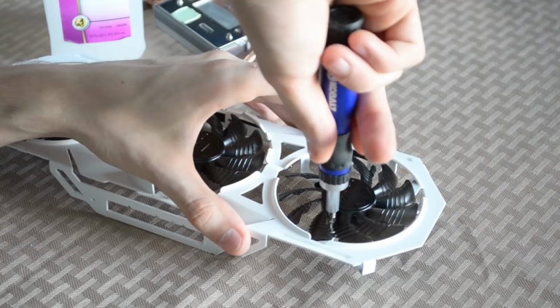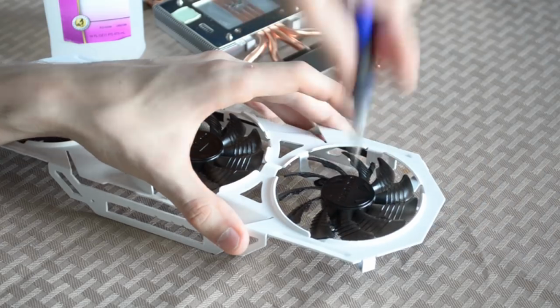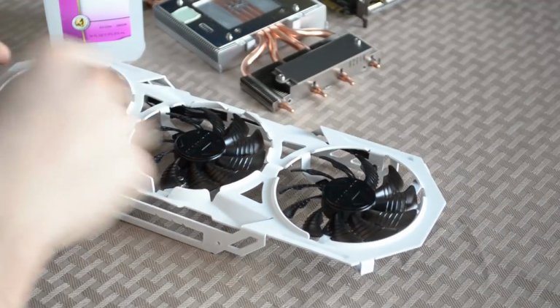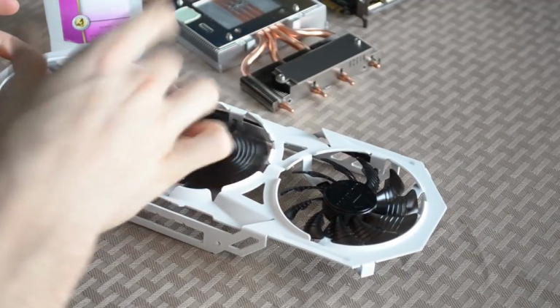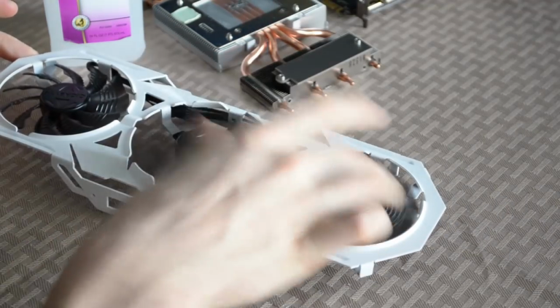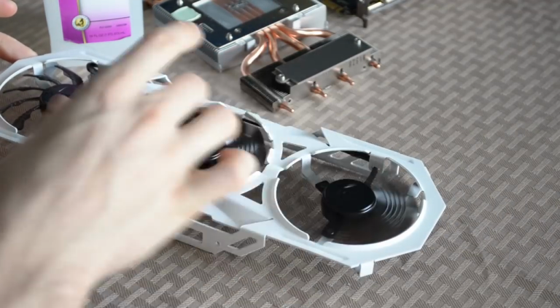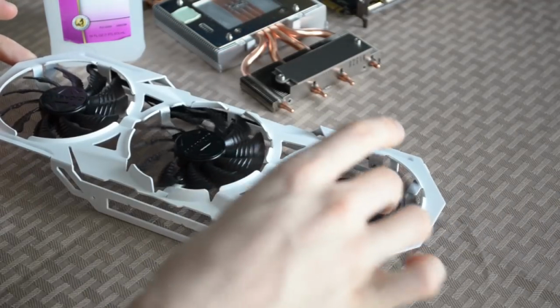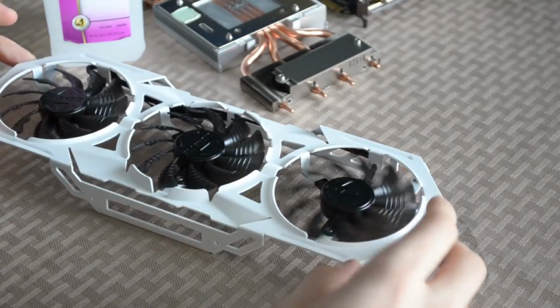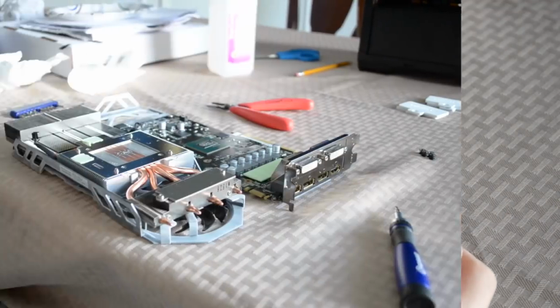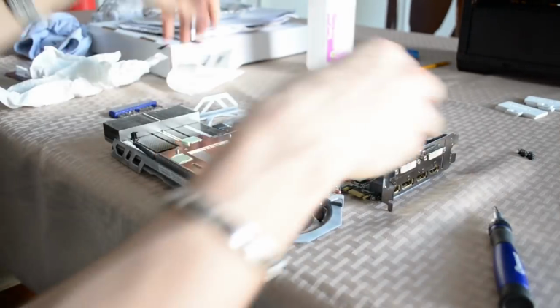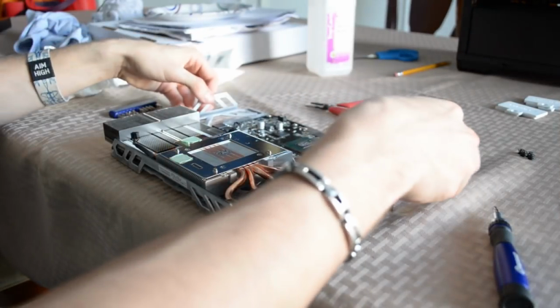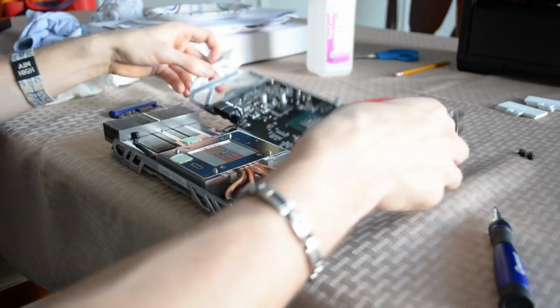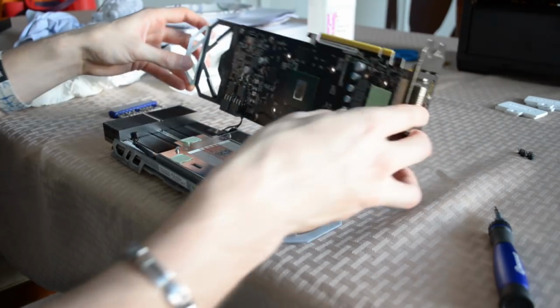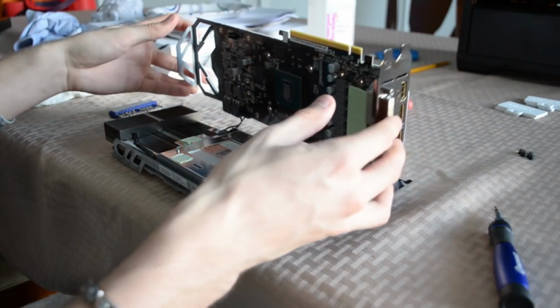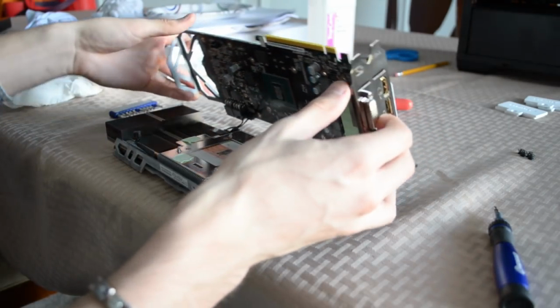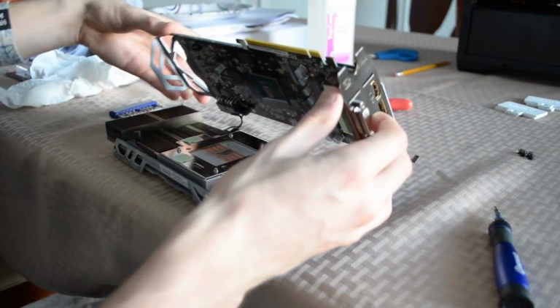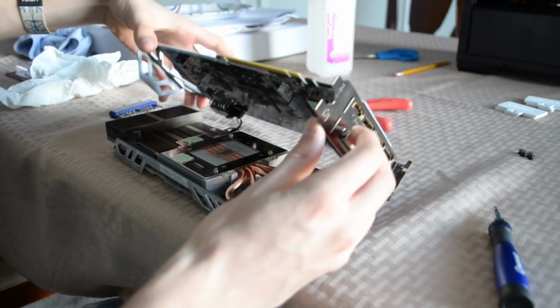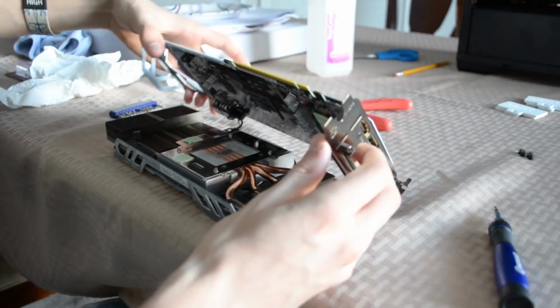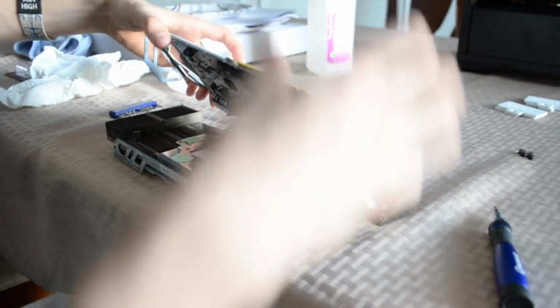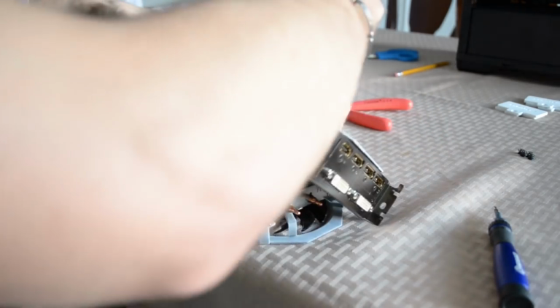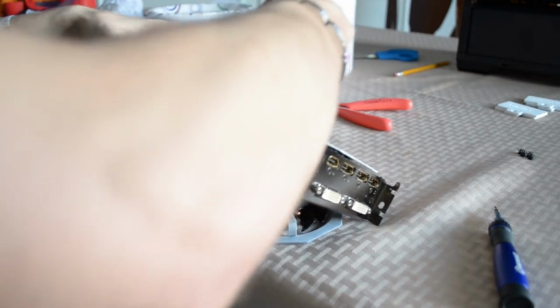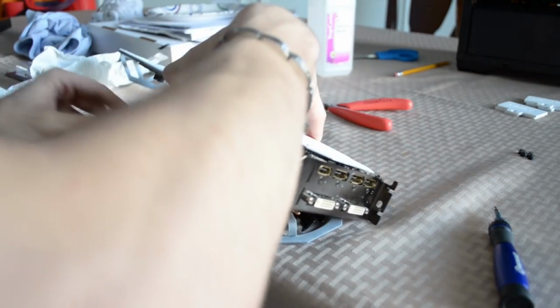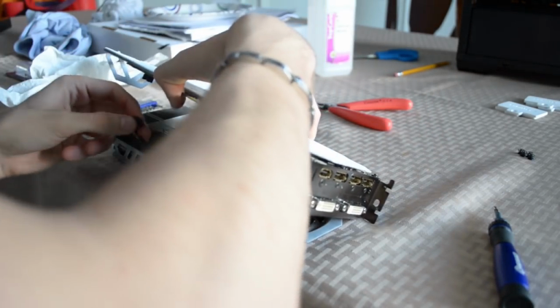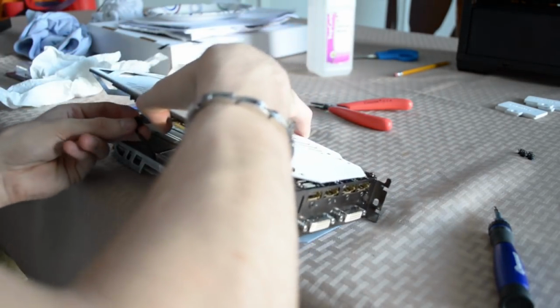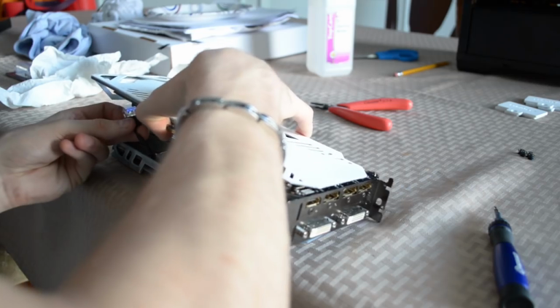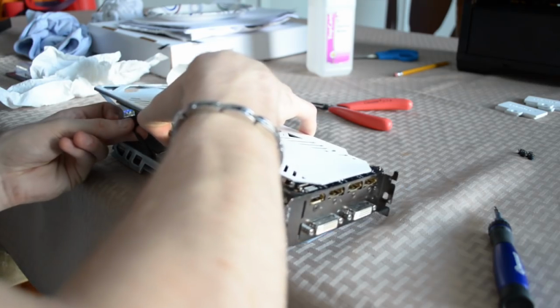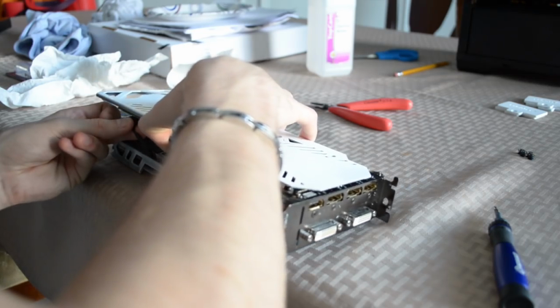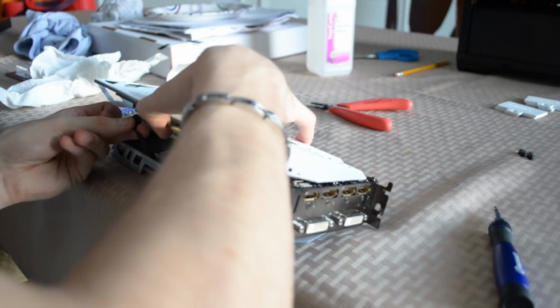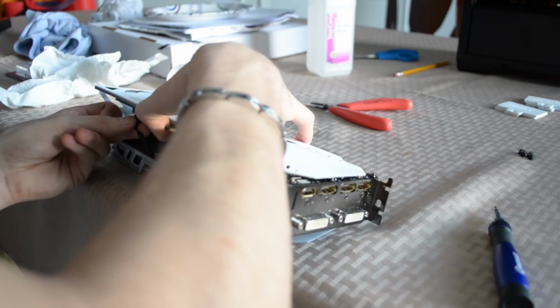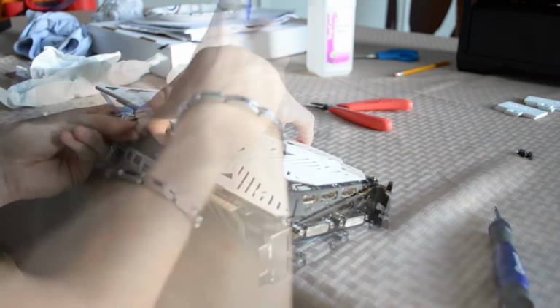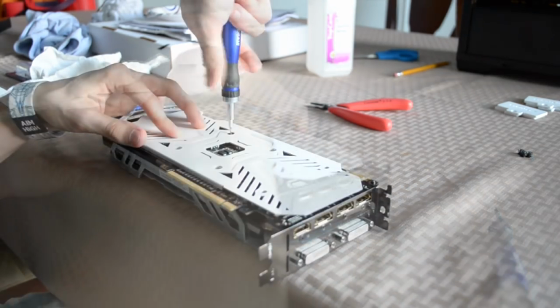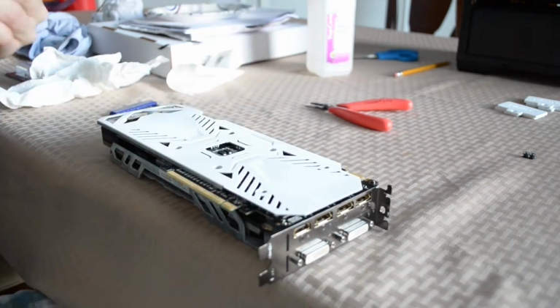The rest of these steps are literally the exact opposite of those aforementioned when it came to disassembling. Reconnect the back plate to the PCB, attach the fans to the front shroud, attach the front shroud to the heatsink, reconnect the three headers — one for the fans, two for the LEDs, two for the PCB — and finally, re-secure the card by reinserting the six screws on the back of the graphics card.